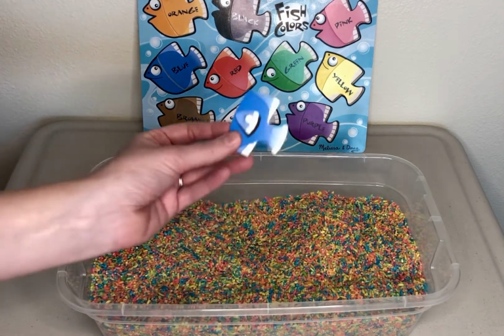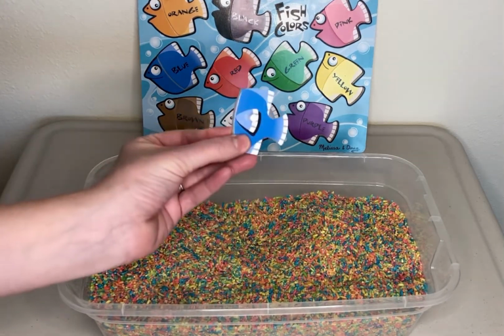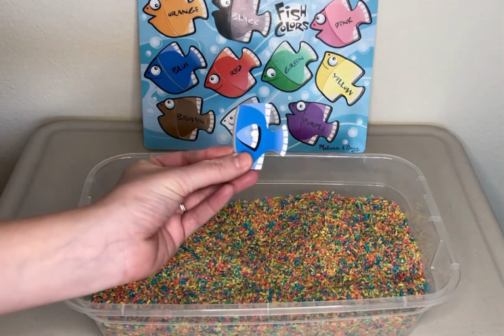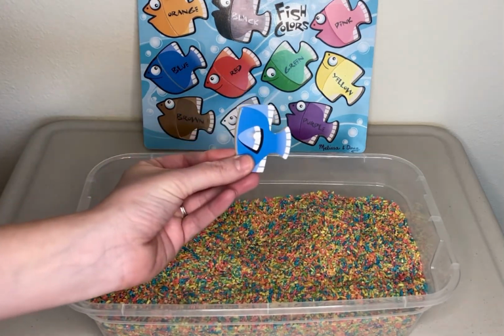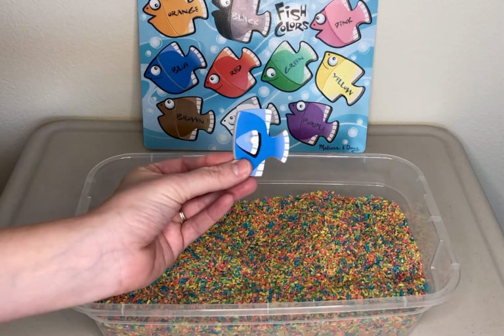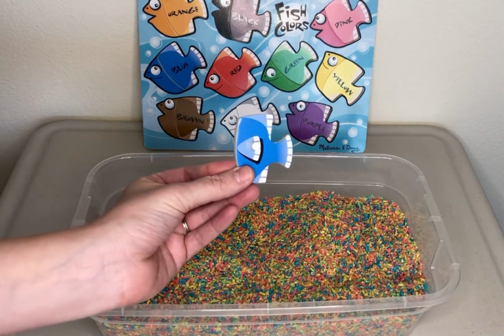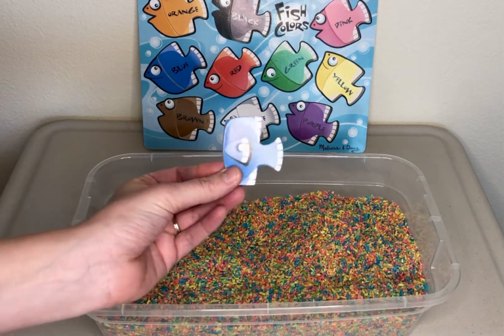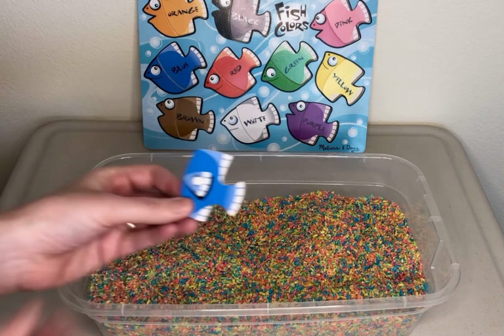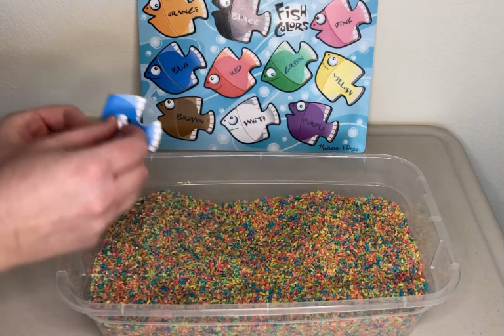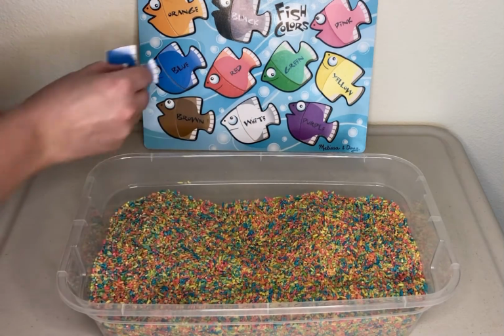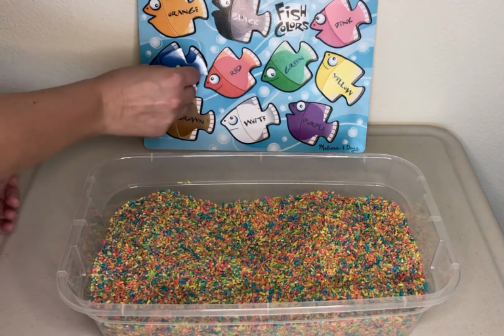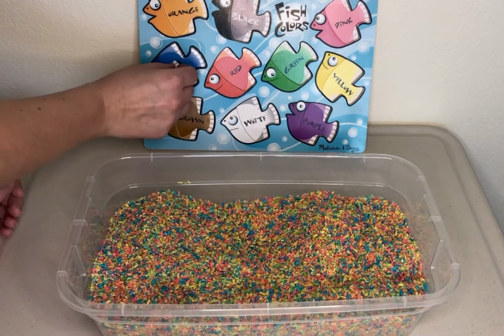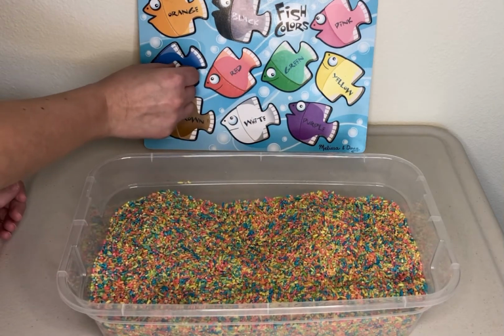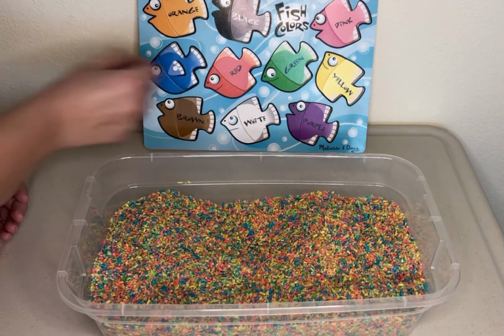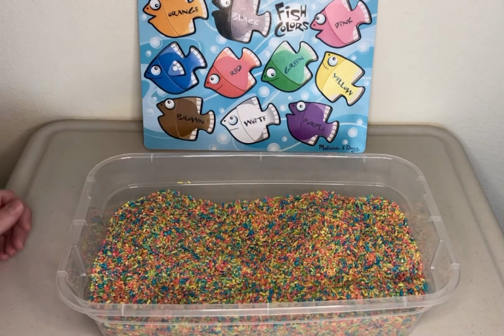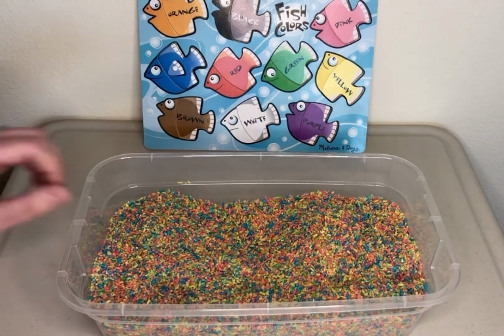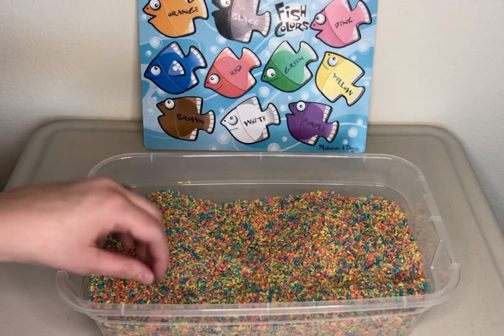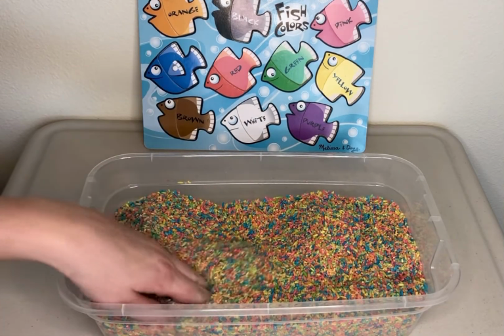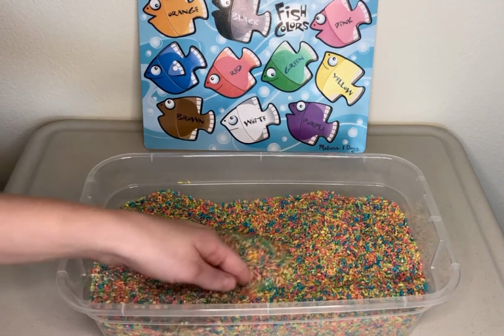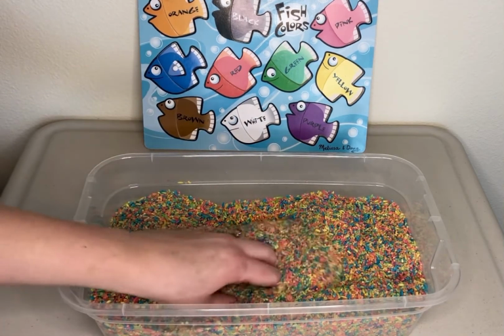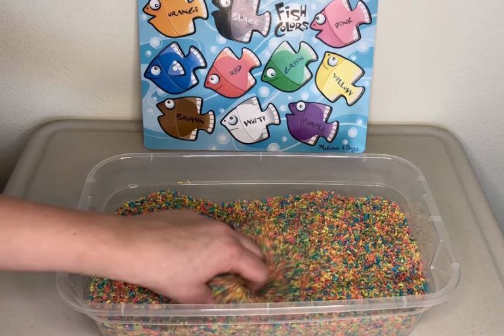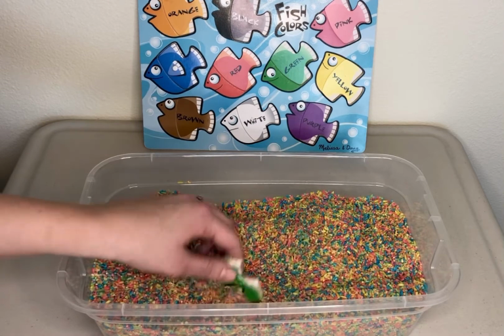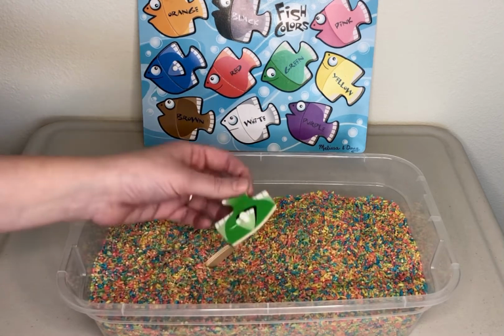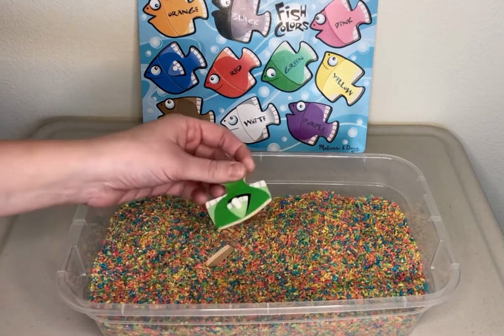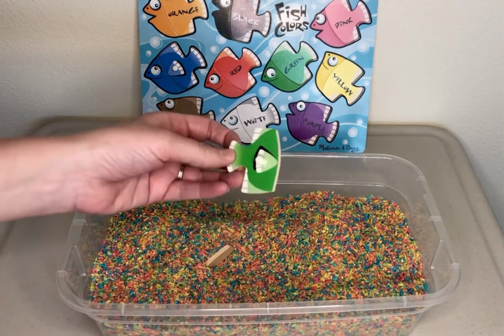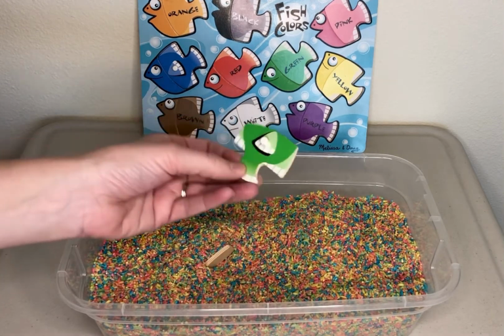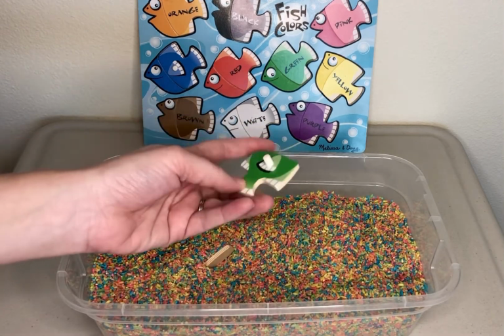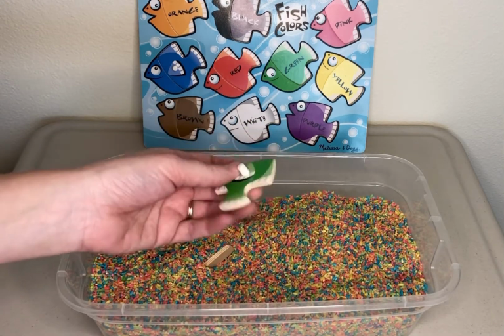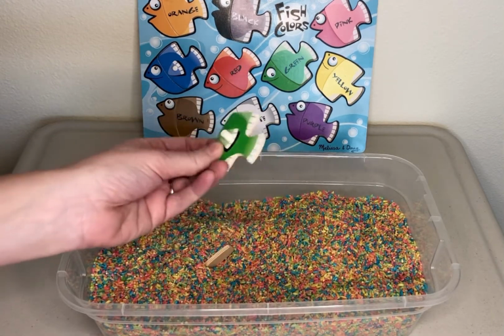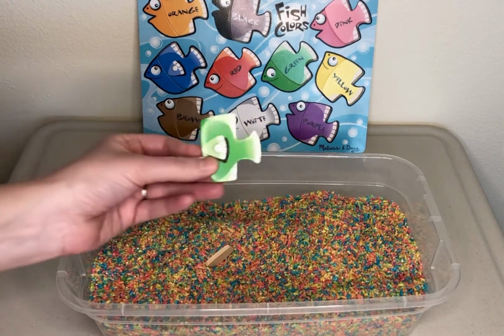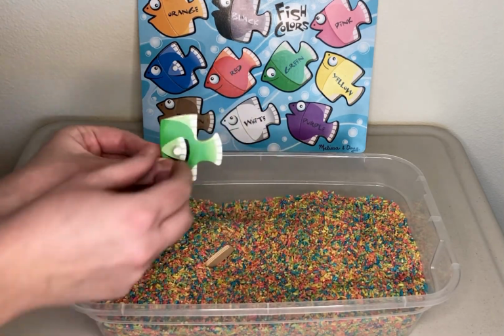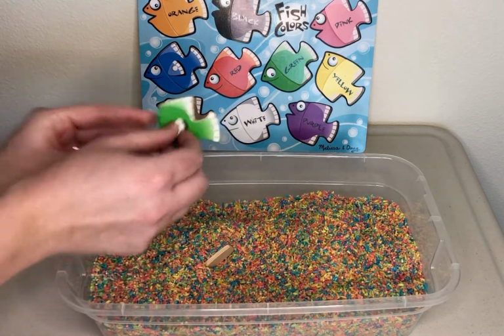We found the blue fish. He goes right there. Let's find another one. We found green. I like the color green.